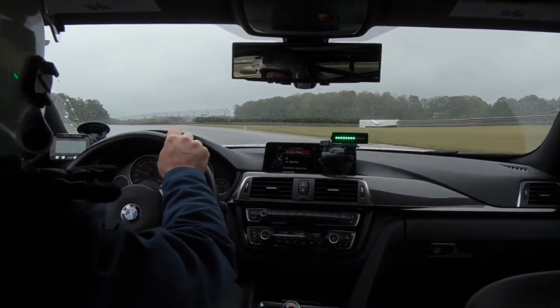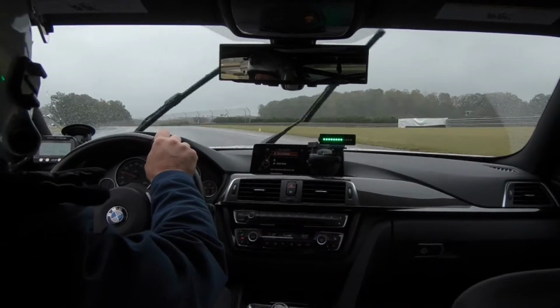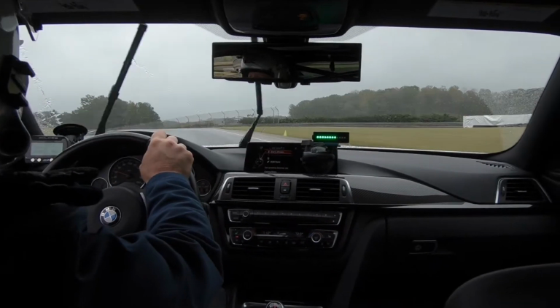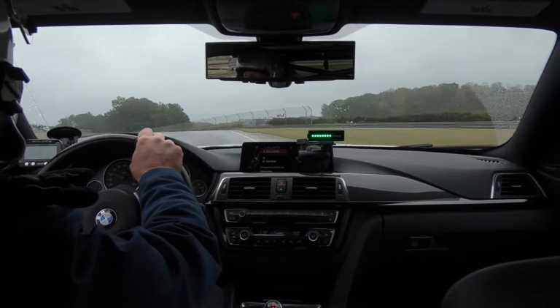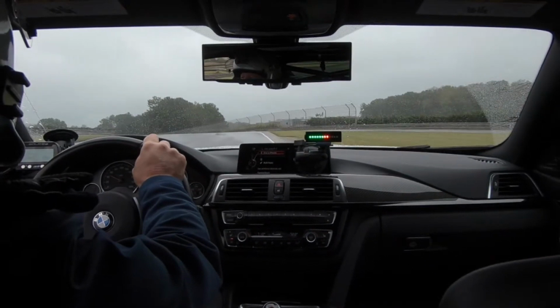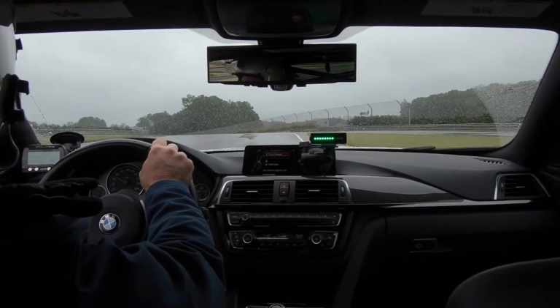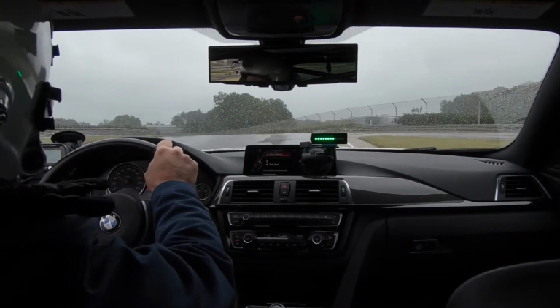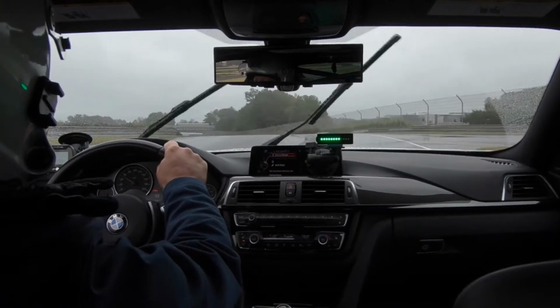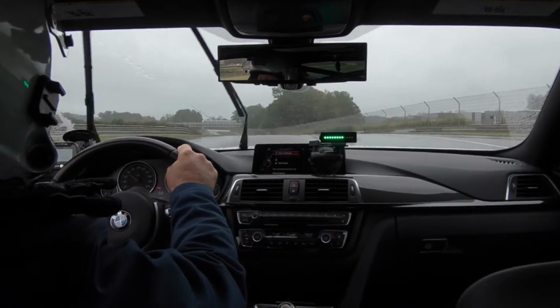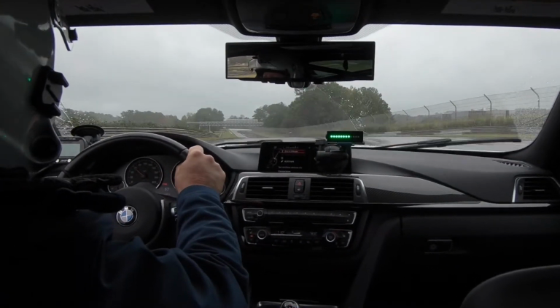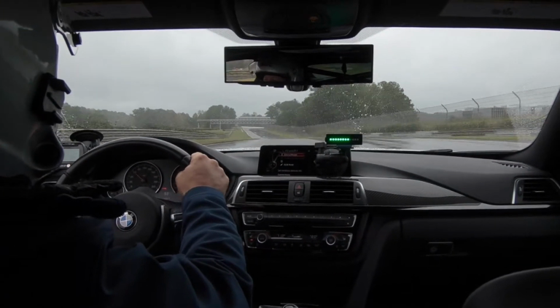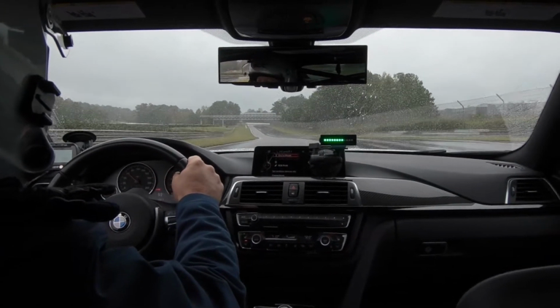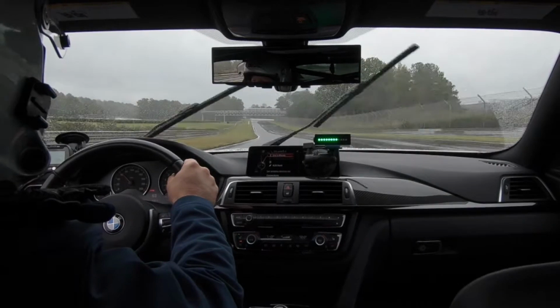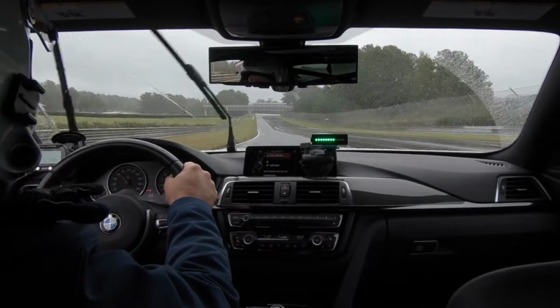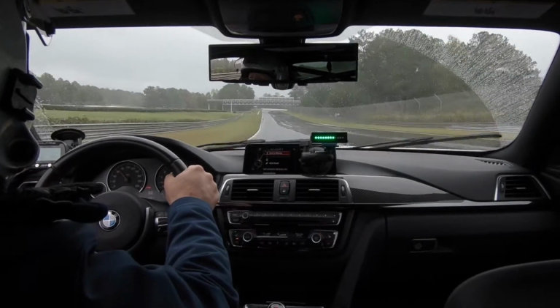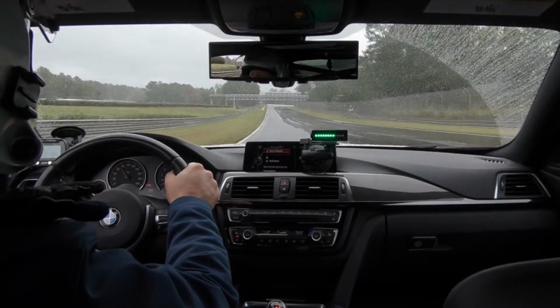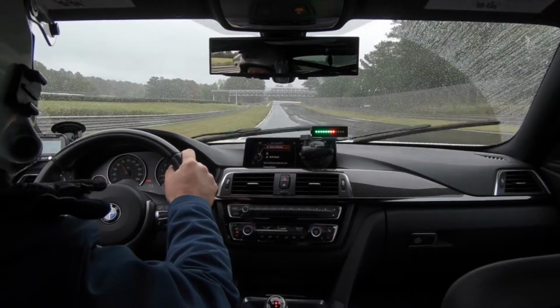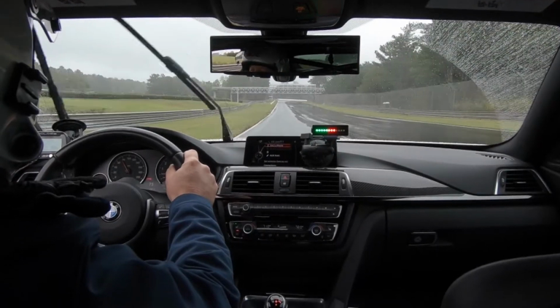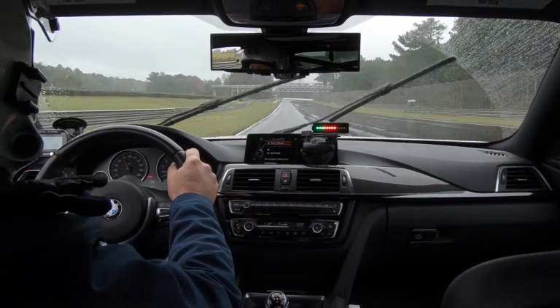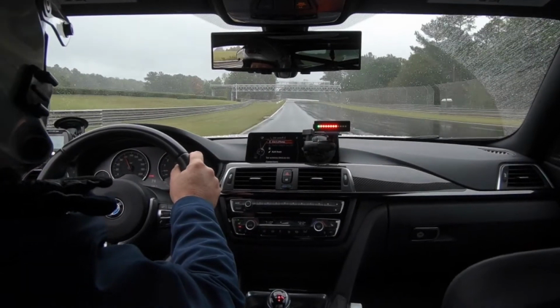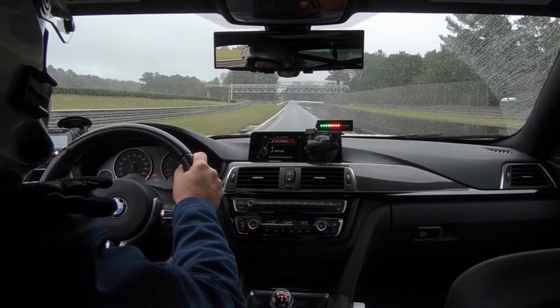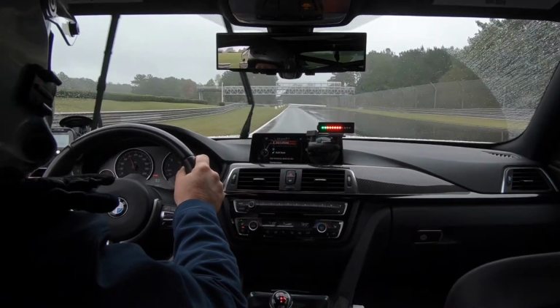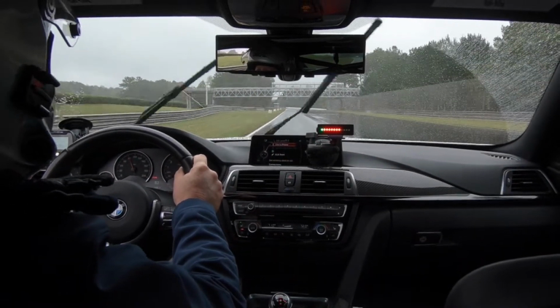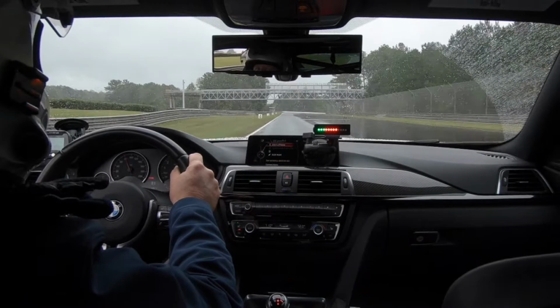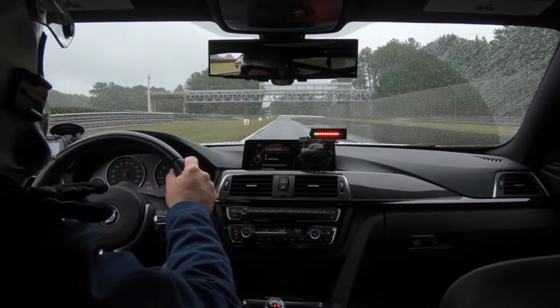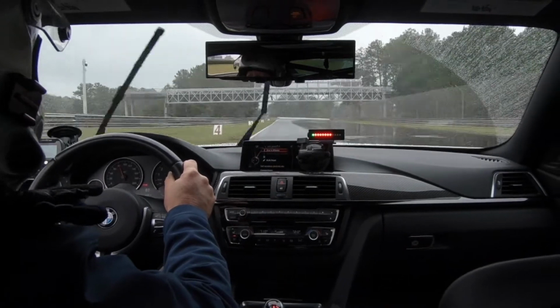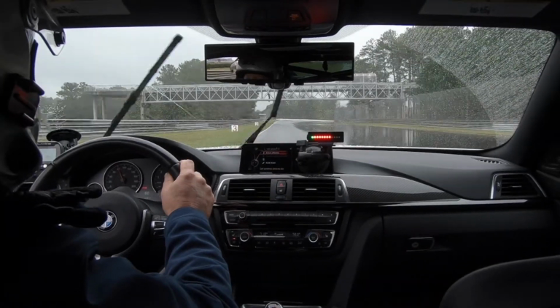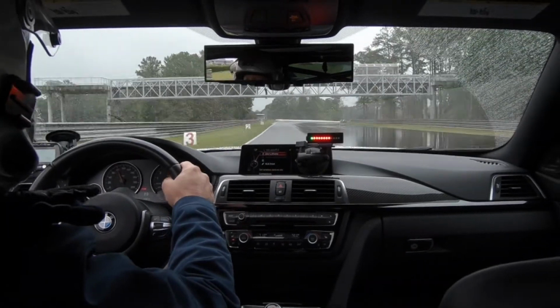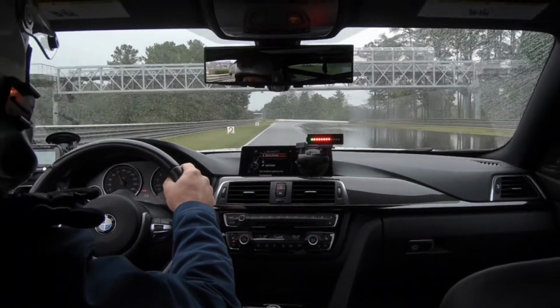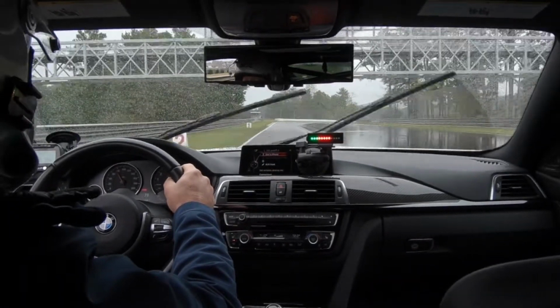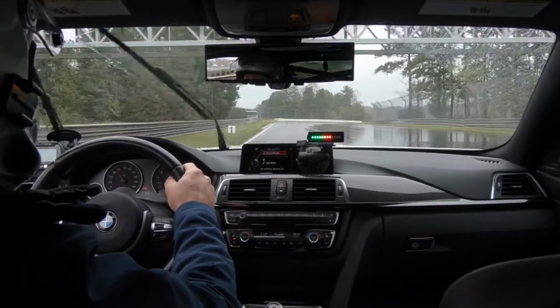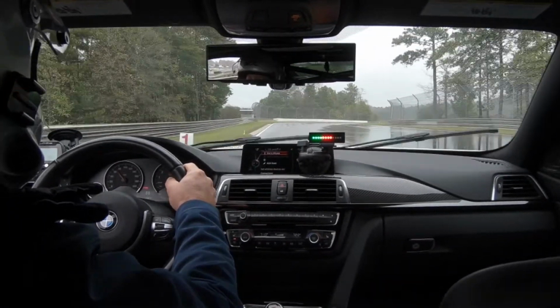So a little bit about this. Underneath the rear view mirror is the Apex Pro device. You'll see green and red lights. Green is good. Red is opportunity.